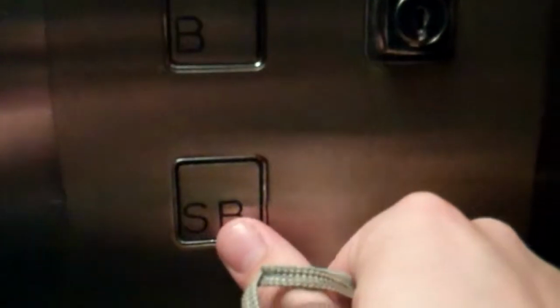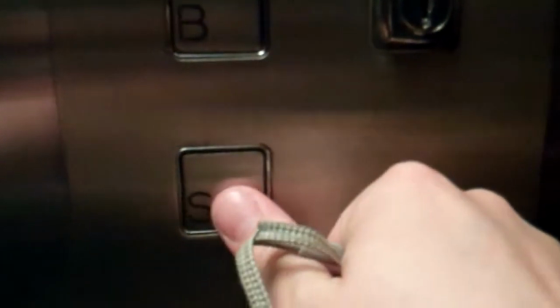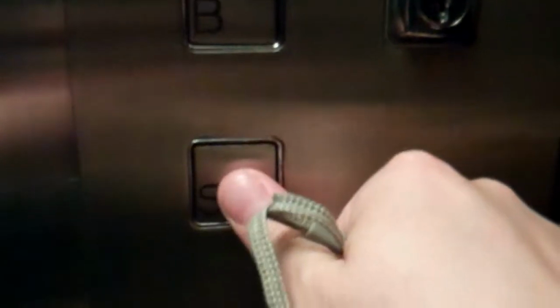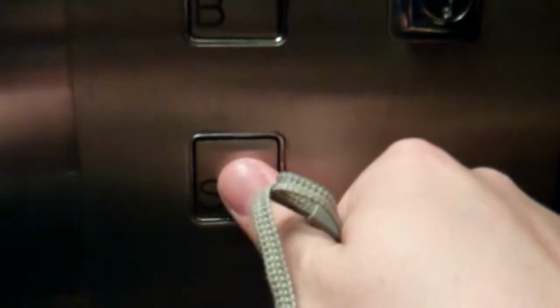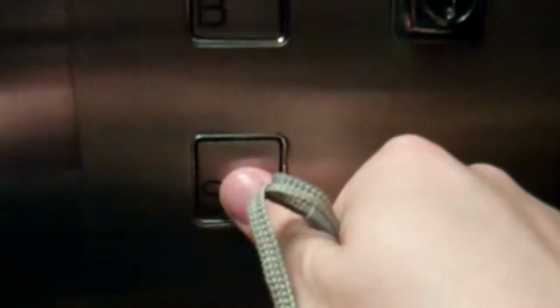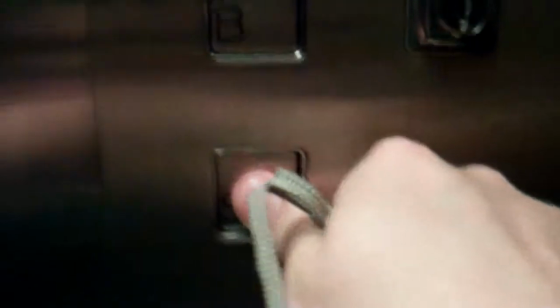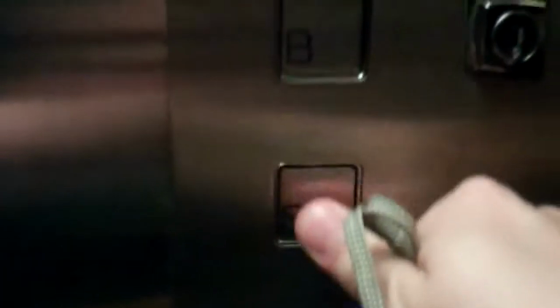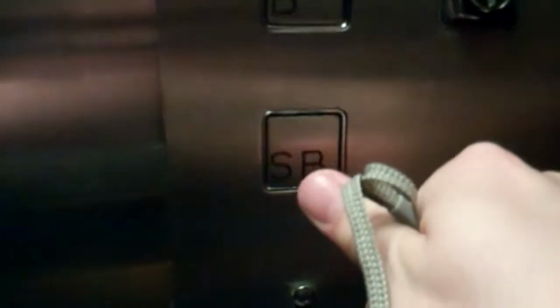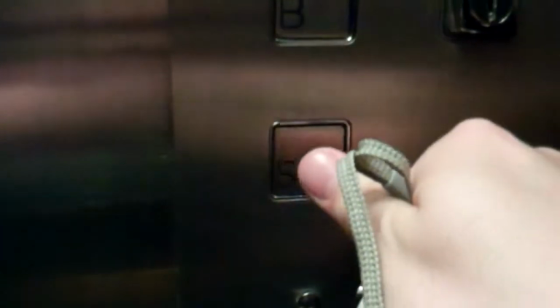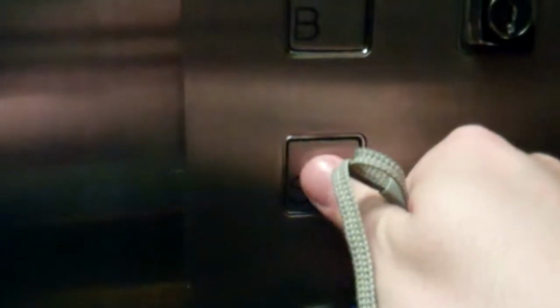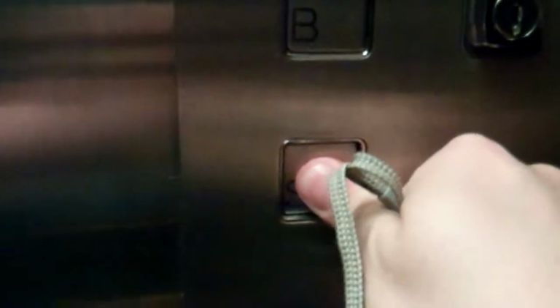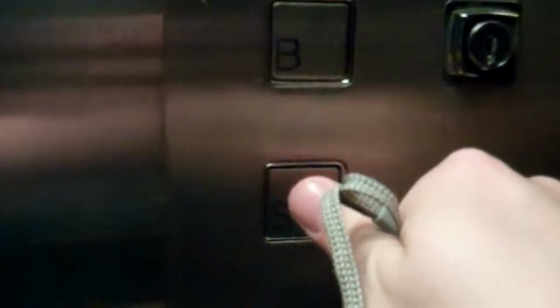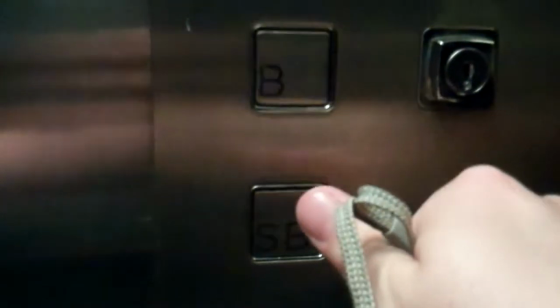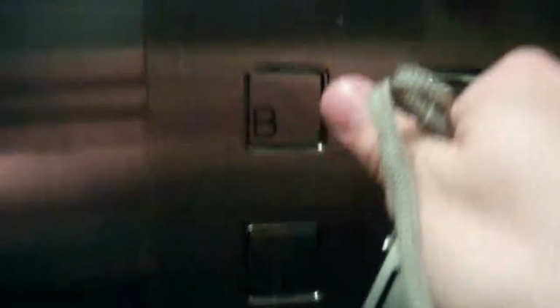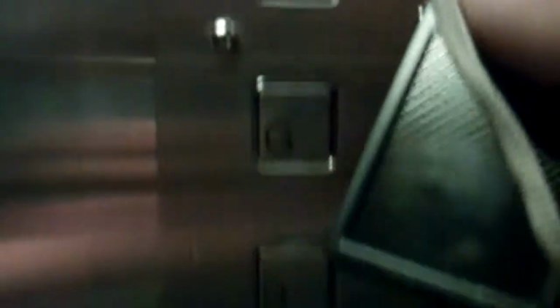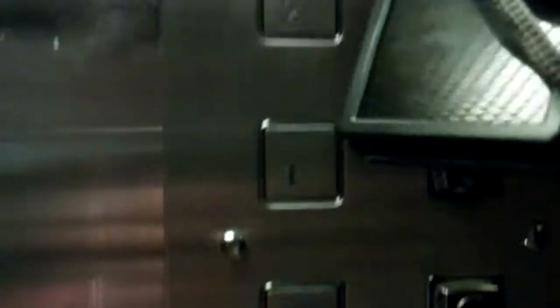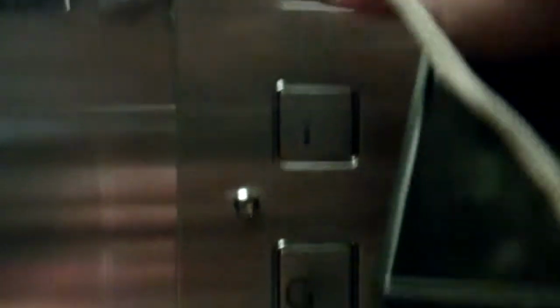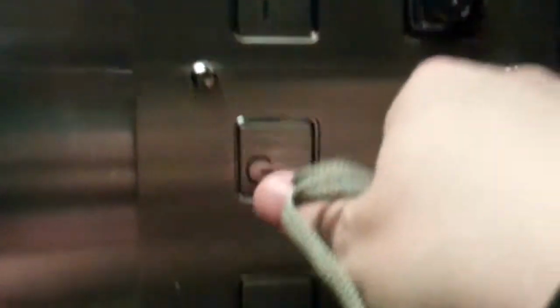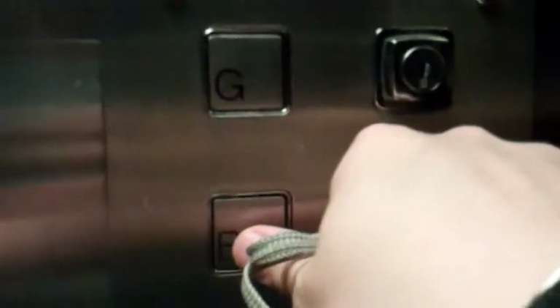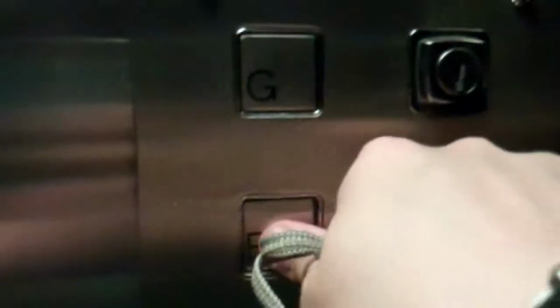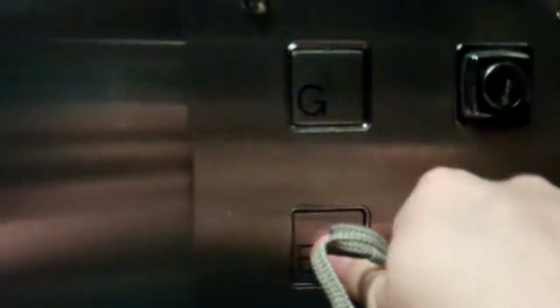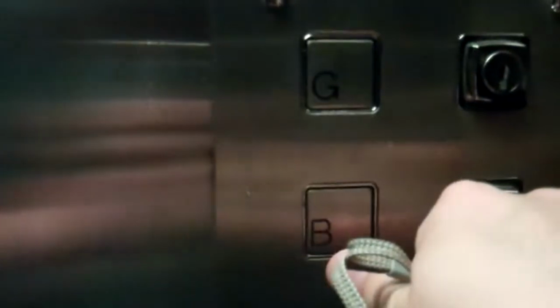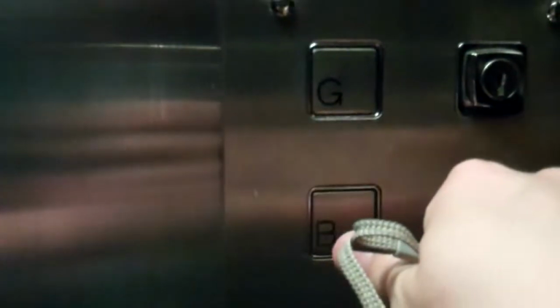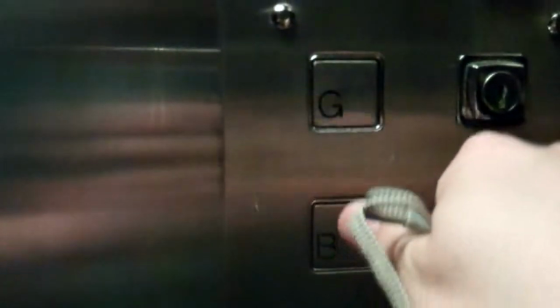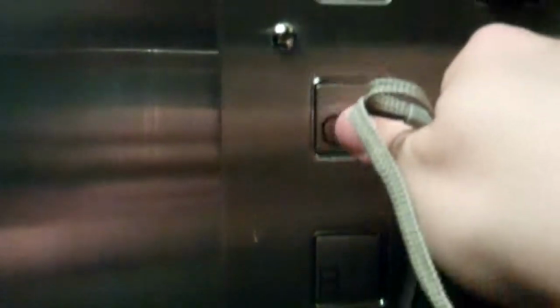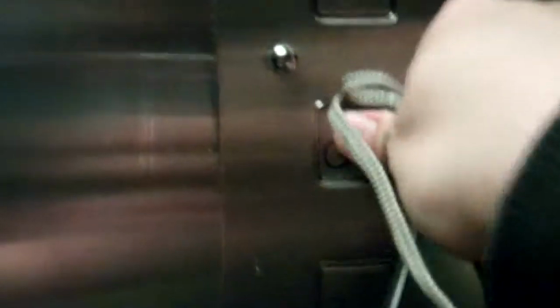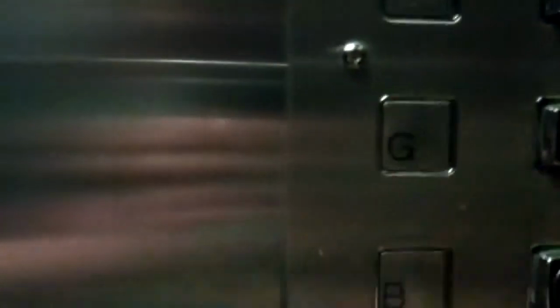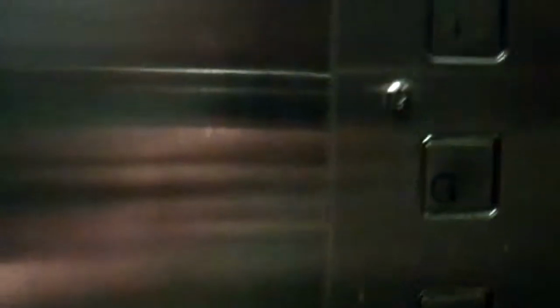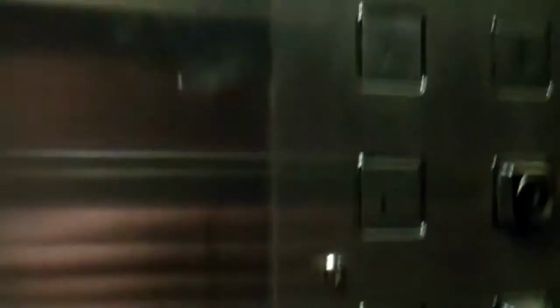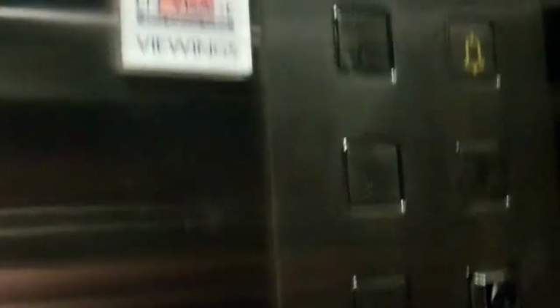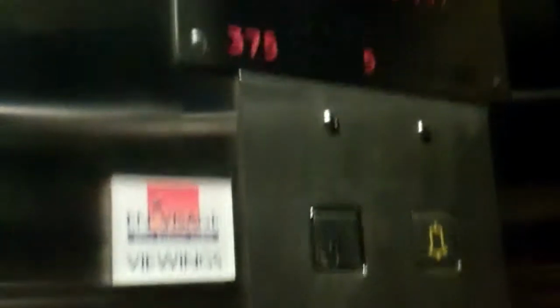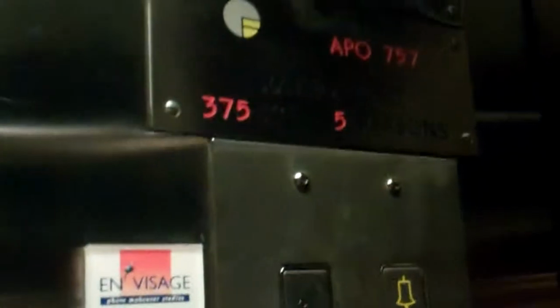Go down to sub-basement — it's locked. Go back down to G then.